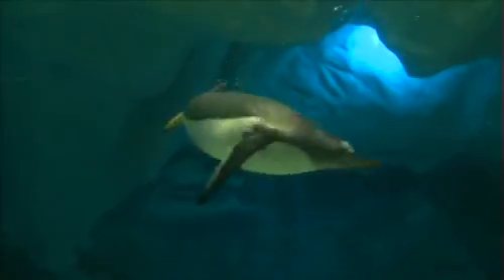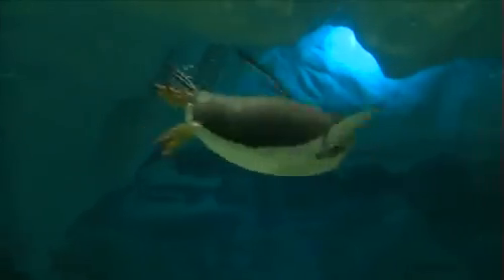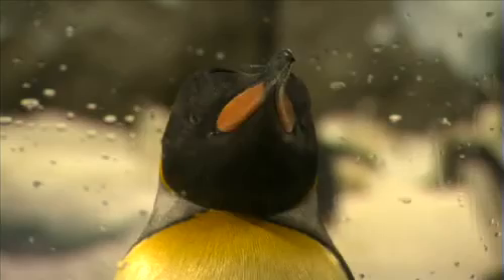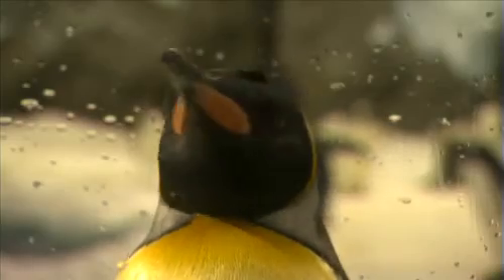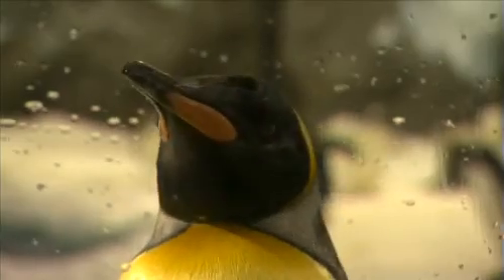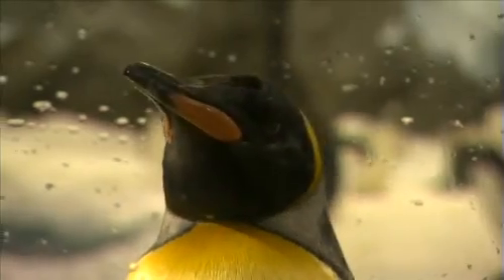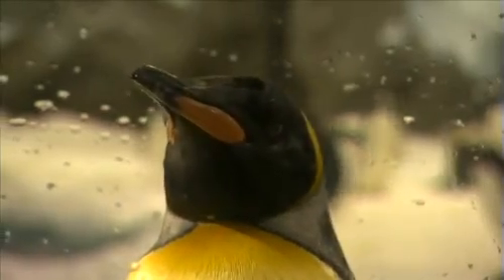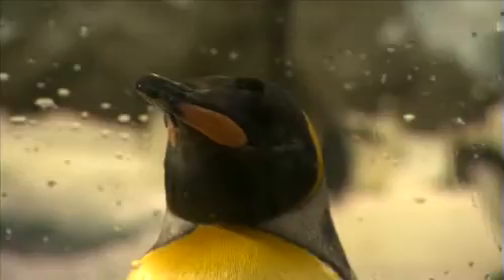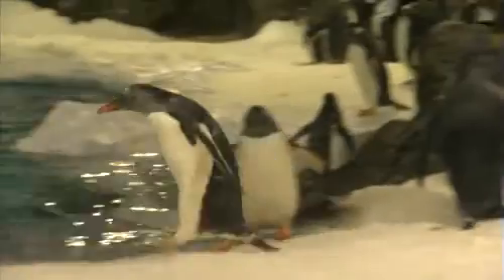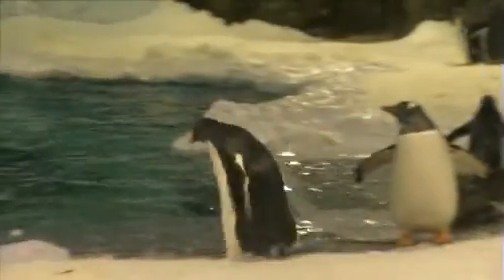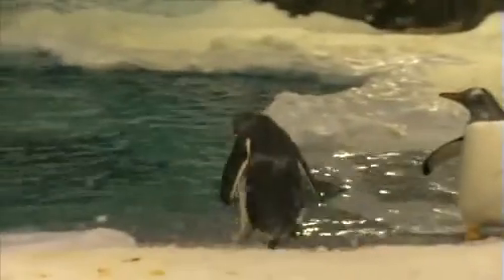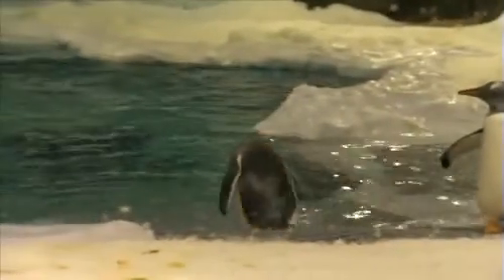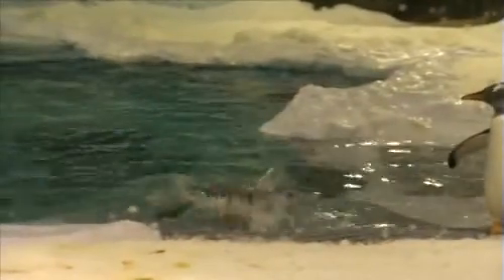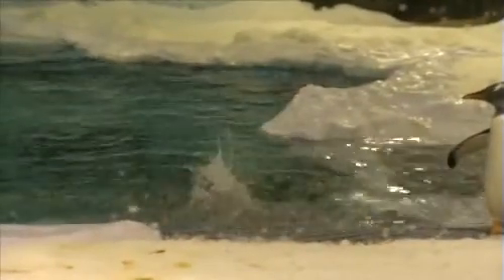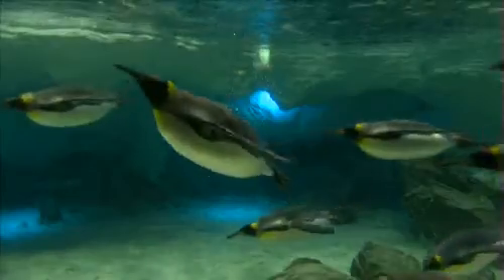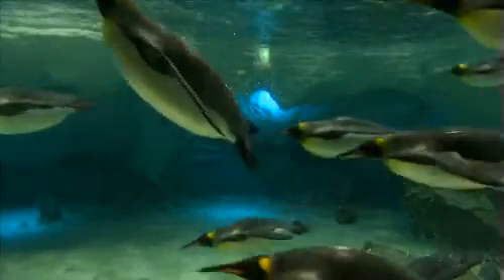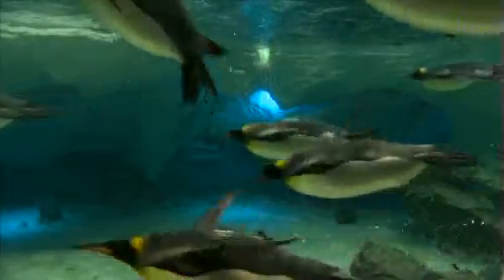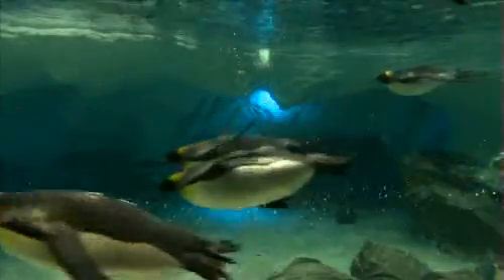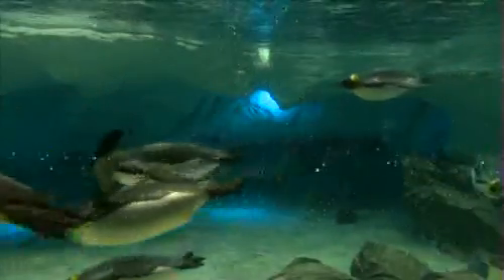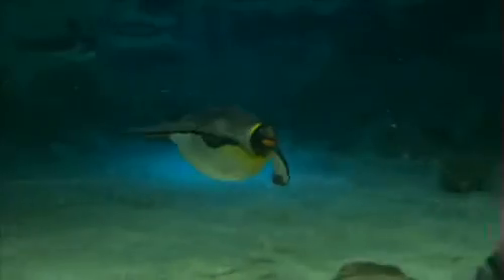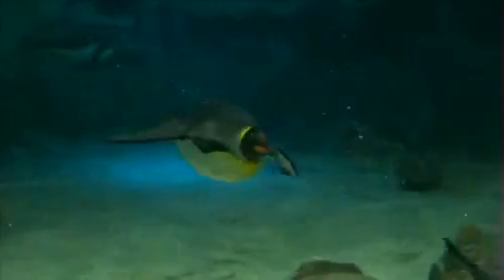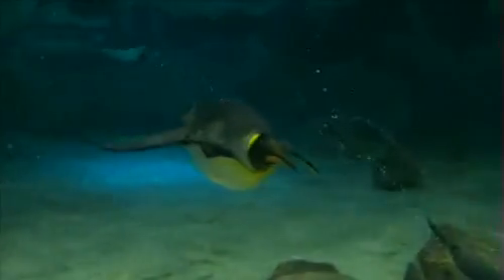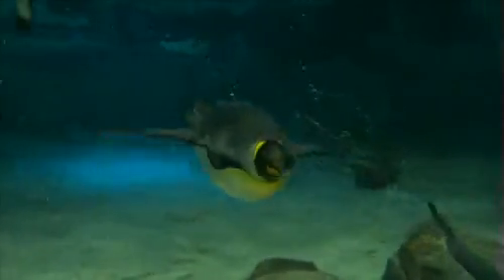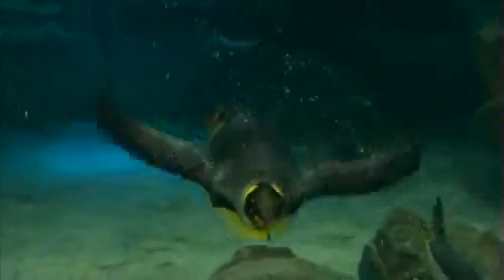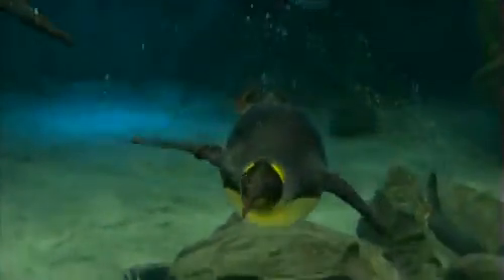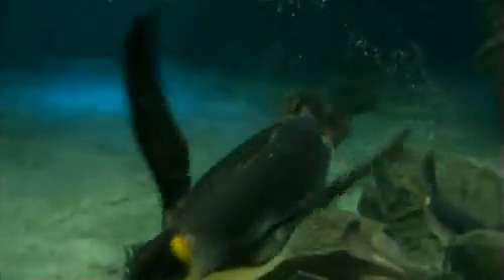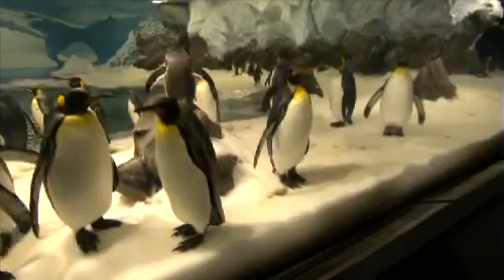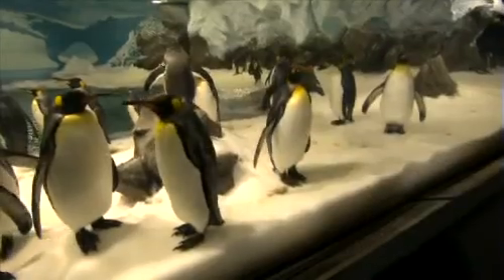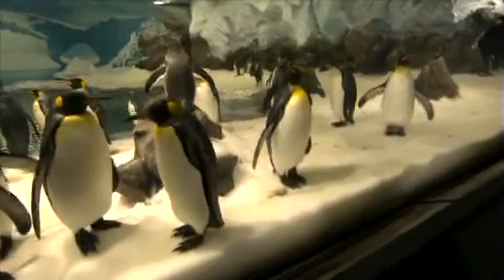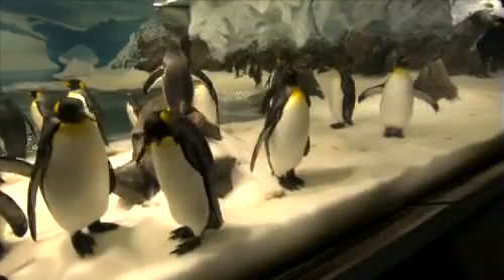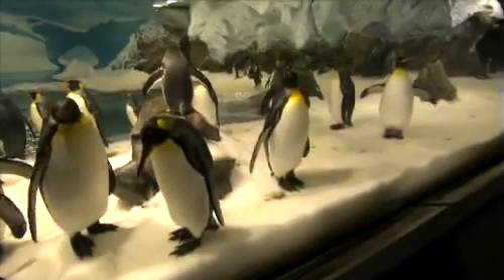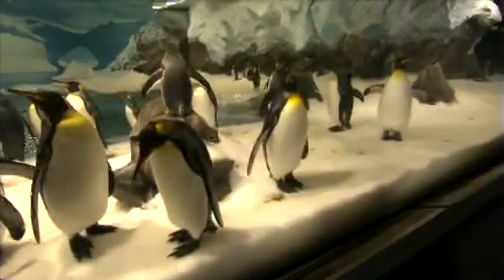I almost got to go inside the enclosure, but they had some new penguins that were in quarantine, so I wasn't allowed to this time. I caught up with Katrina, who works very closely with these little guys to find out more about them.